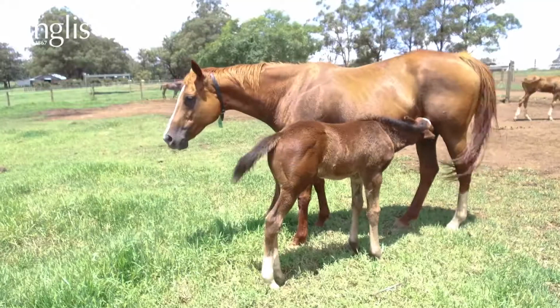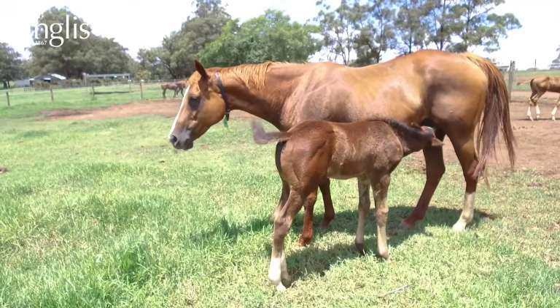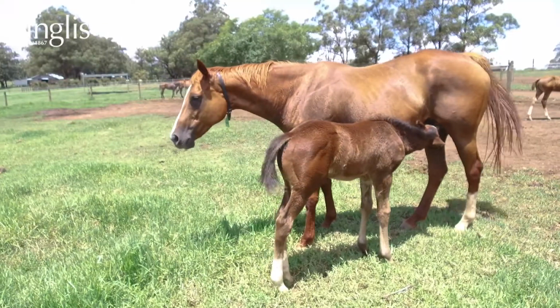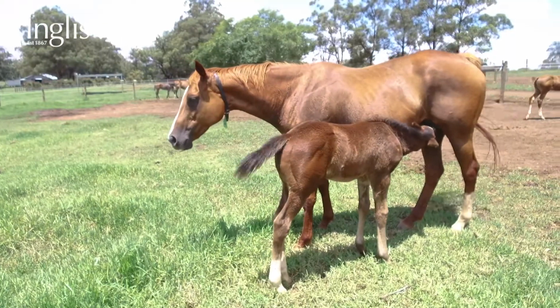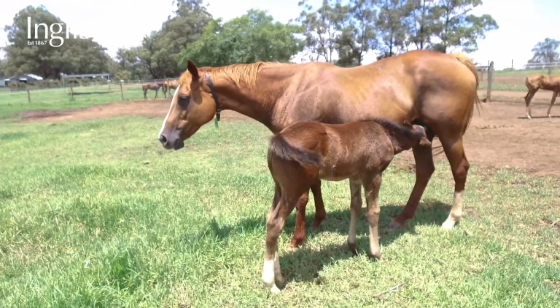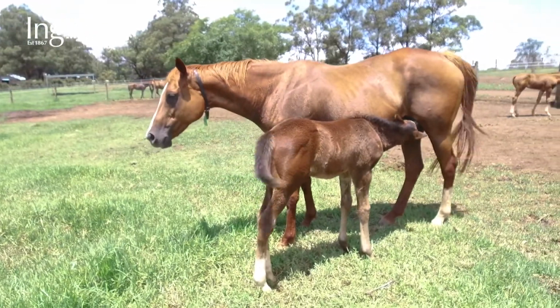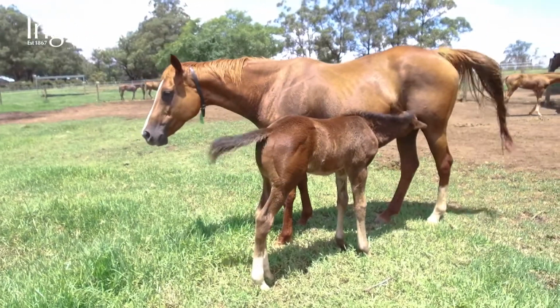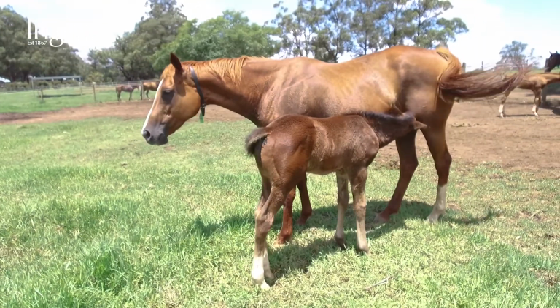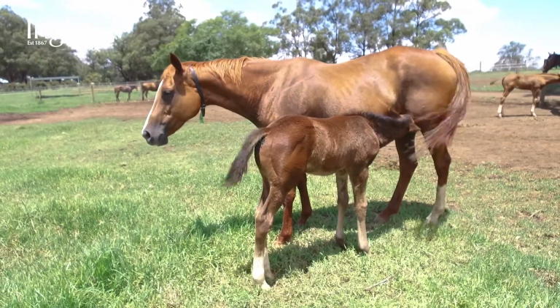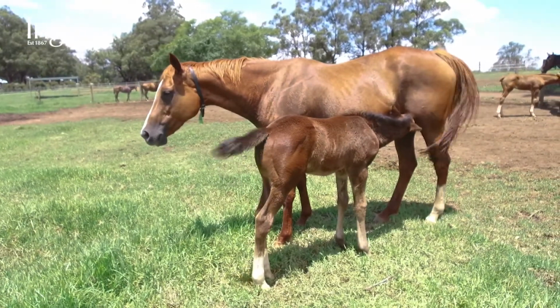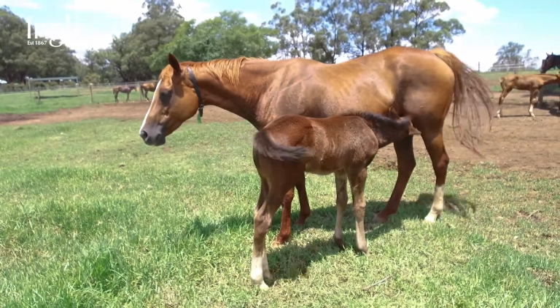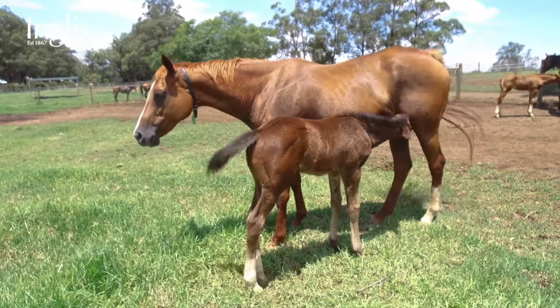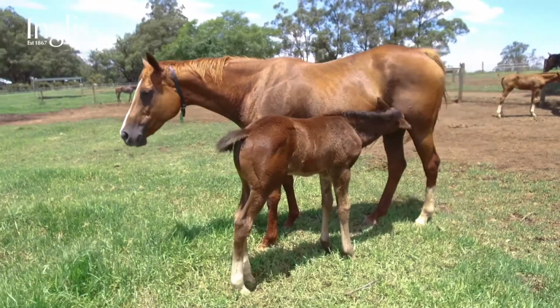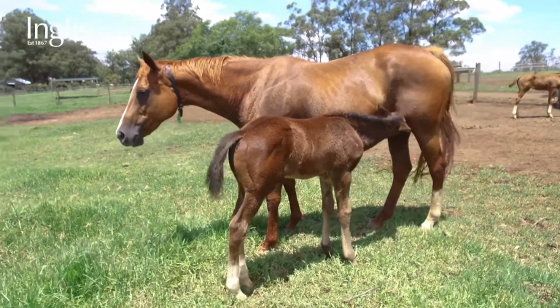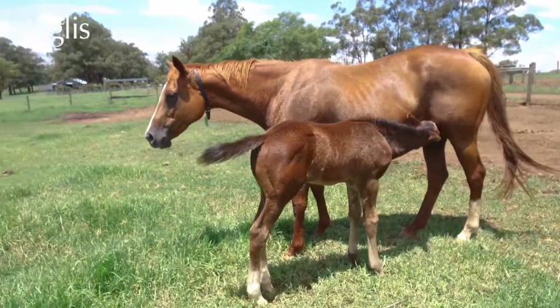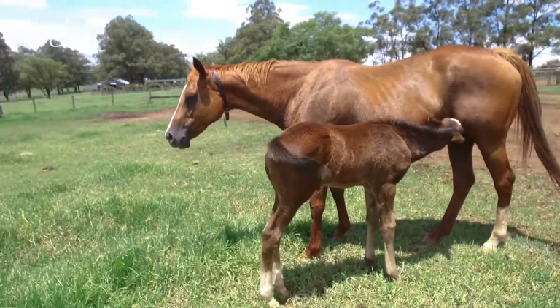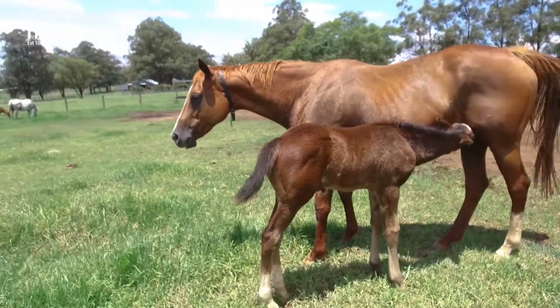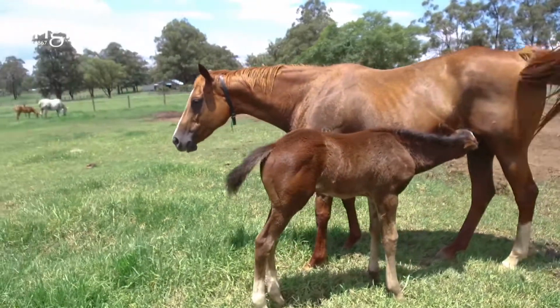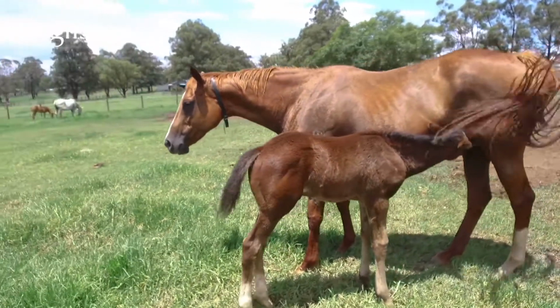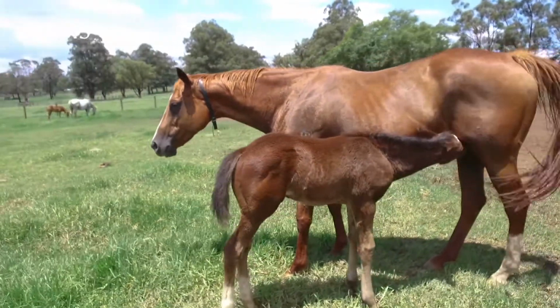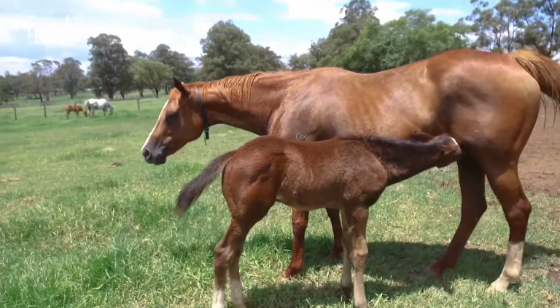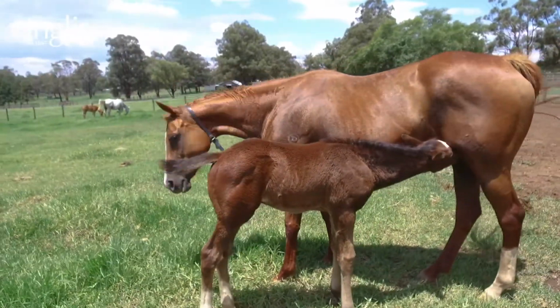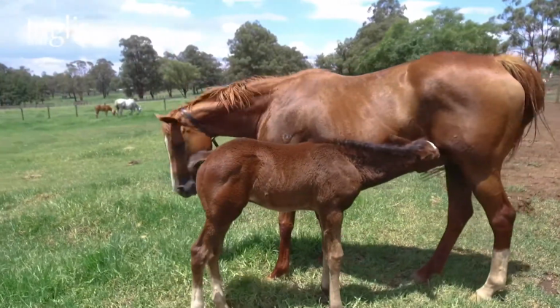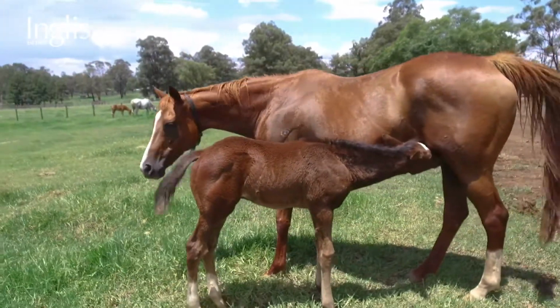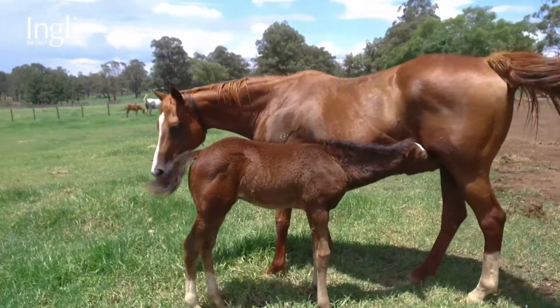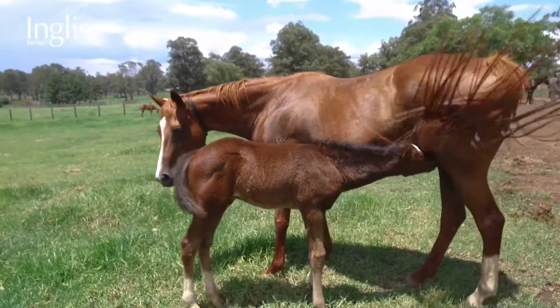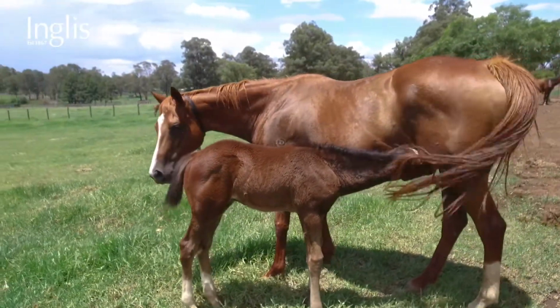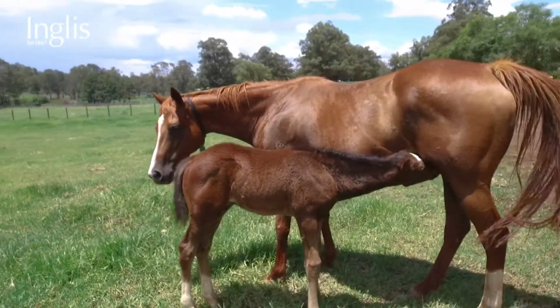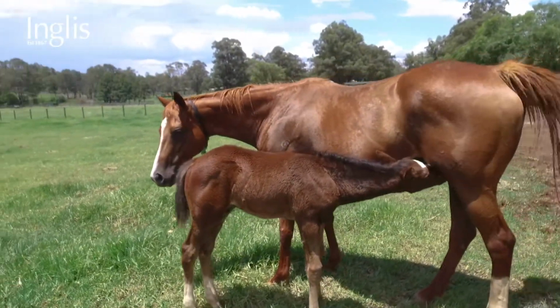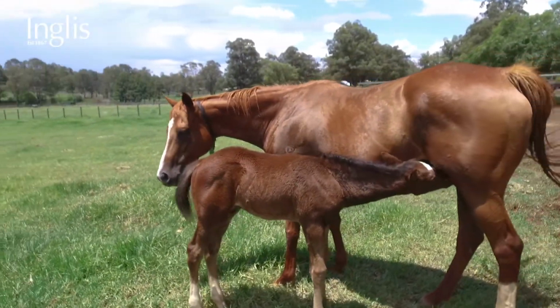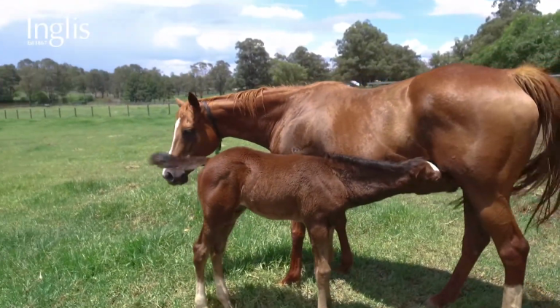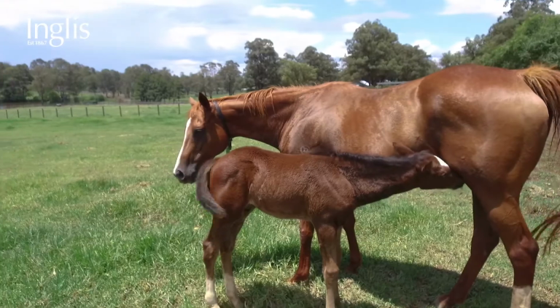This is Mary's Canary — she's the dam of Art of Flying, who's had two starts for a second and a third. One was in the Inglis Banner.